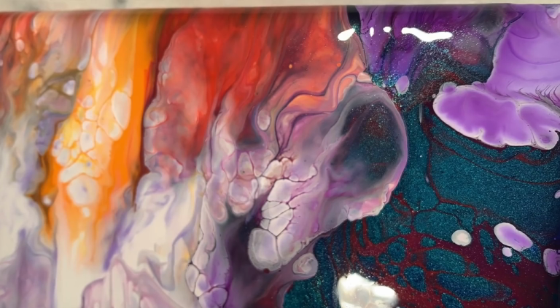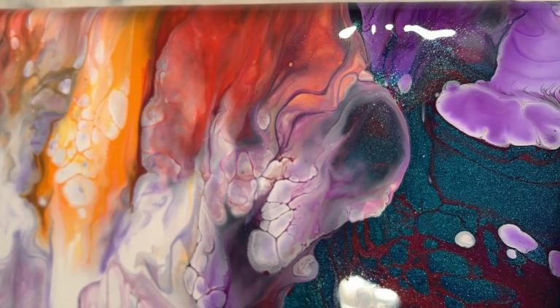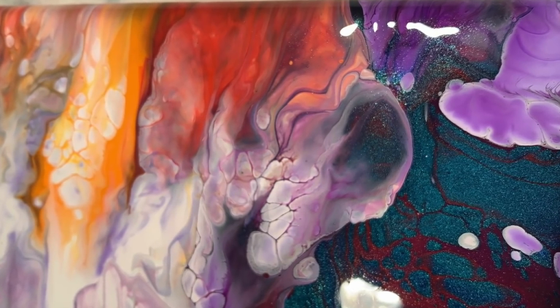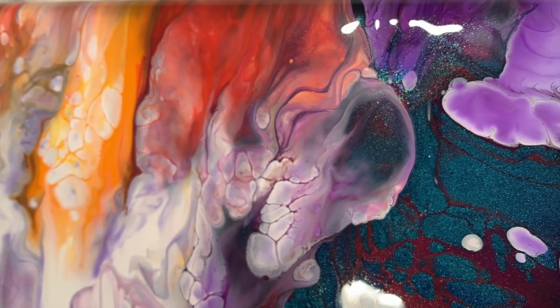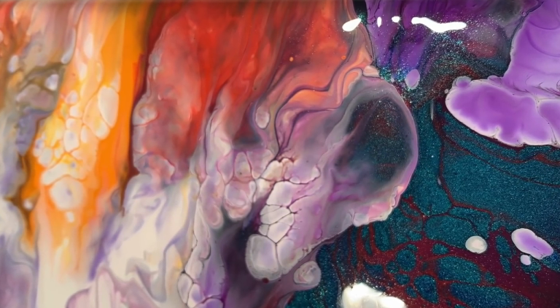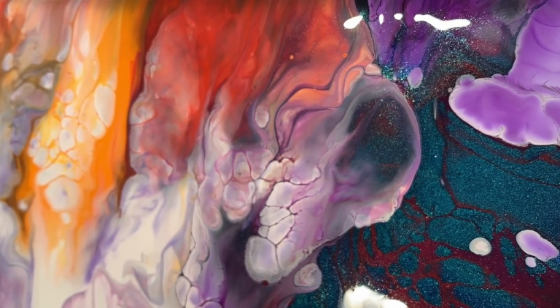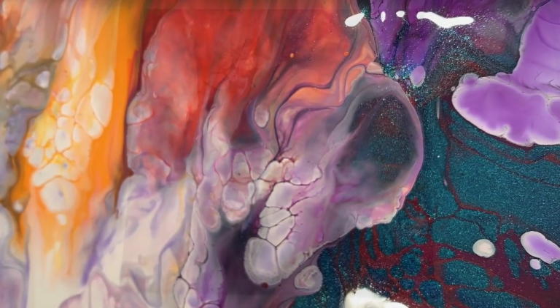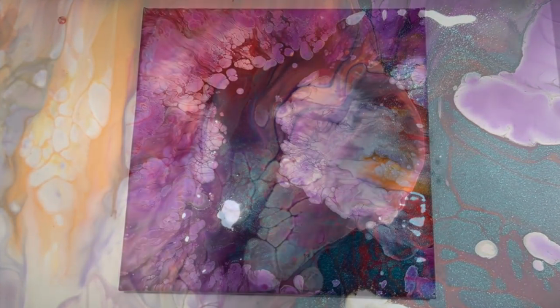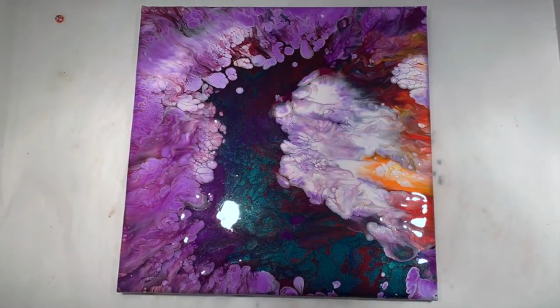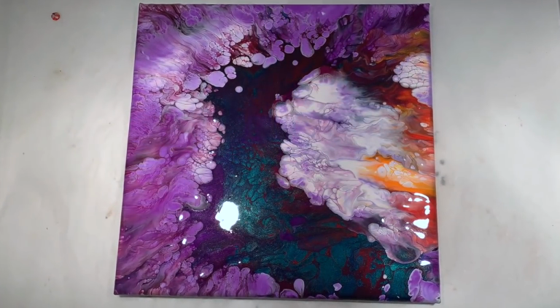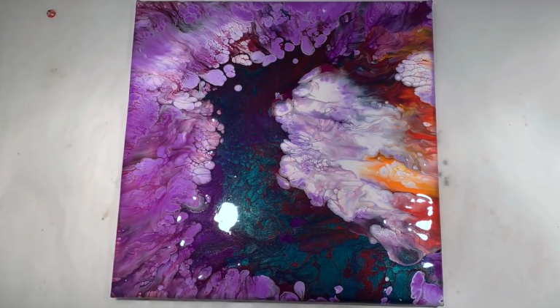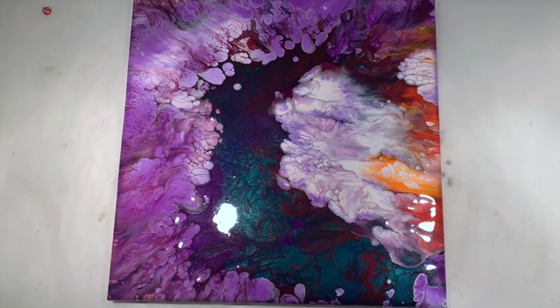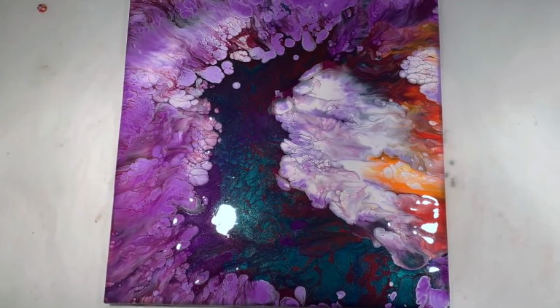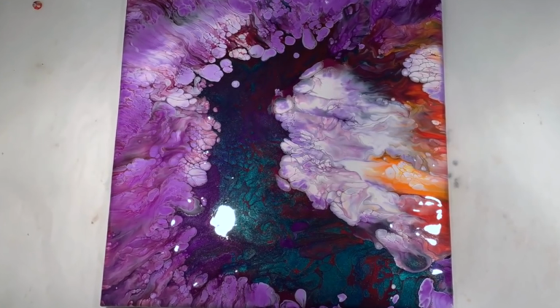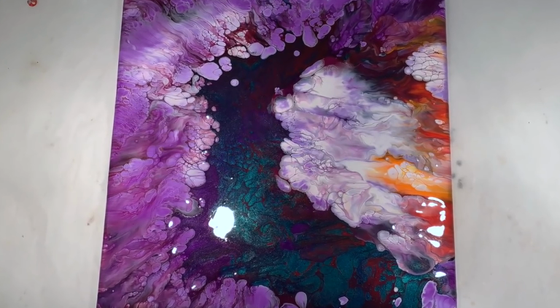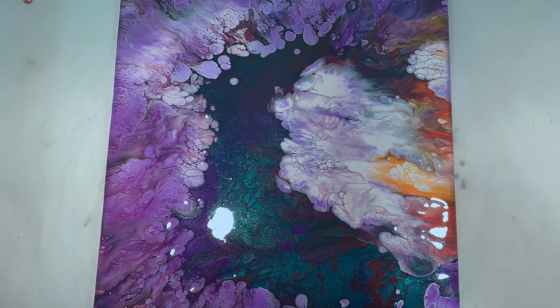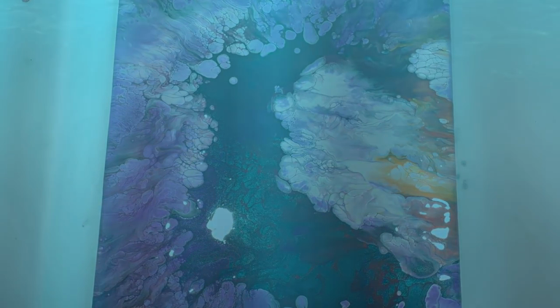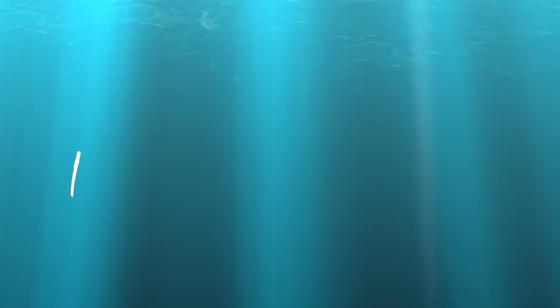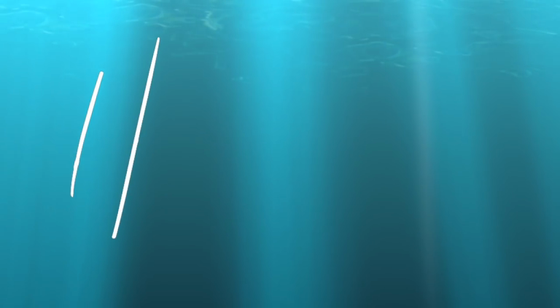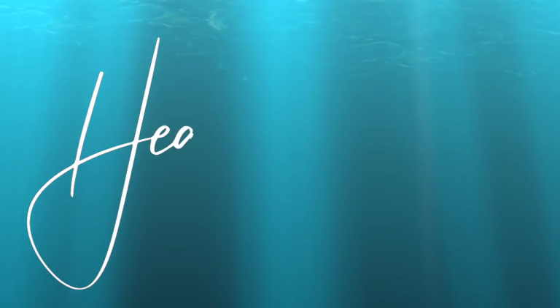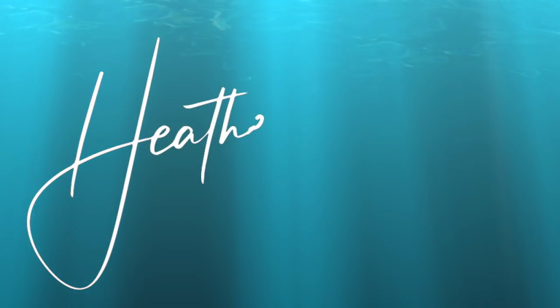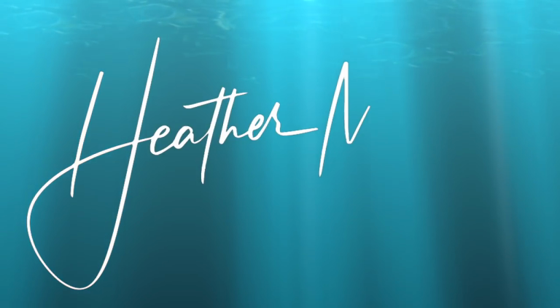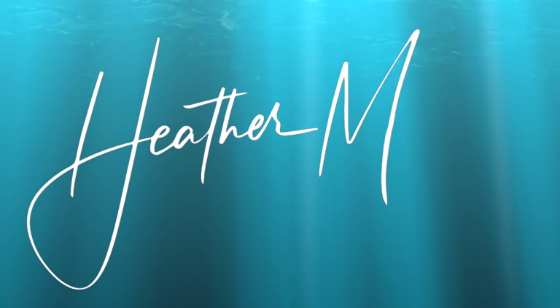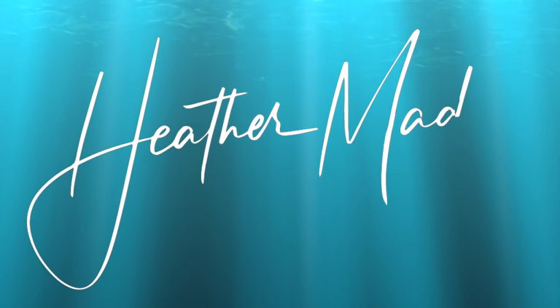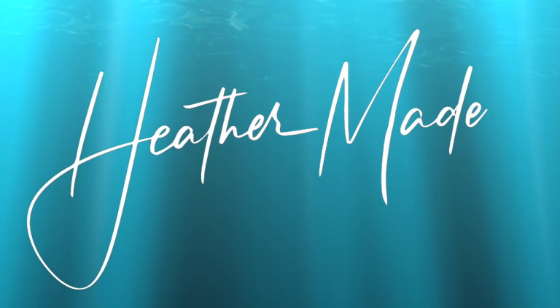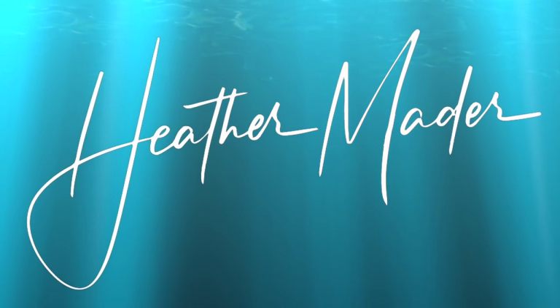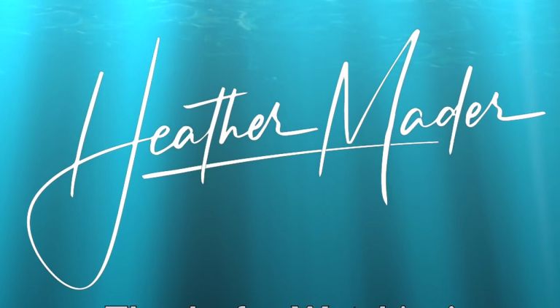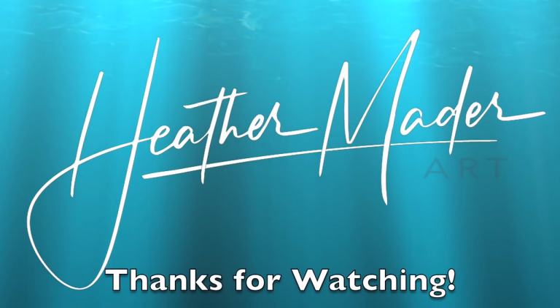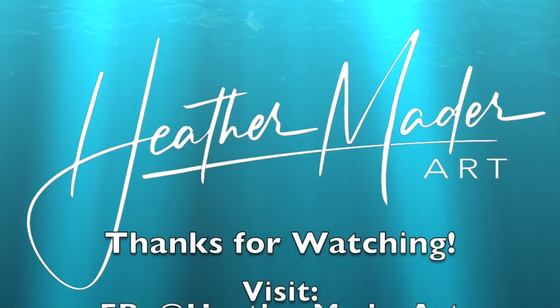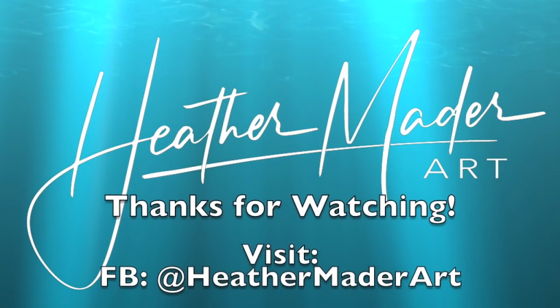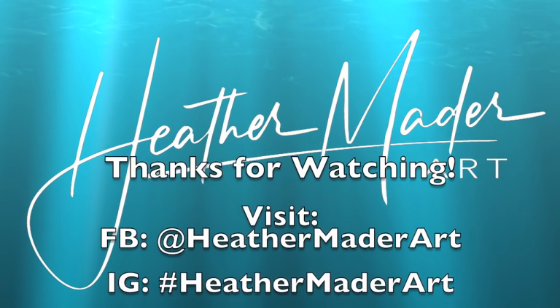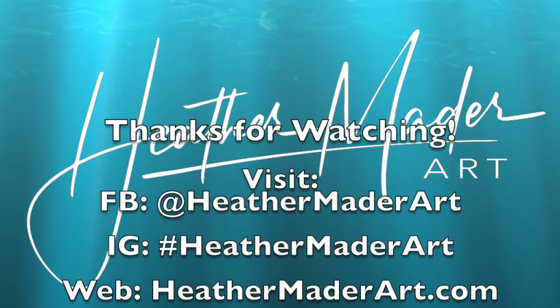Well, thanks so much for coming with me on this little painting journey, you guys. I can't wait to make more art videos just for you - have a great day, bye guys!